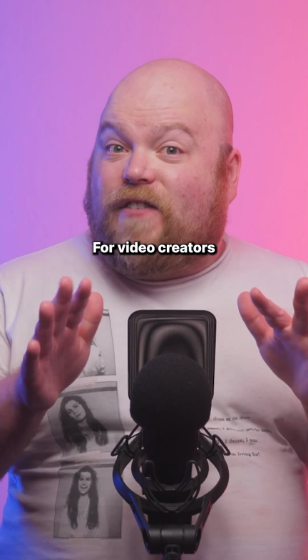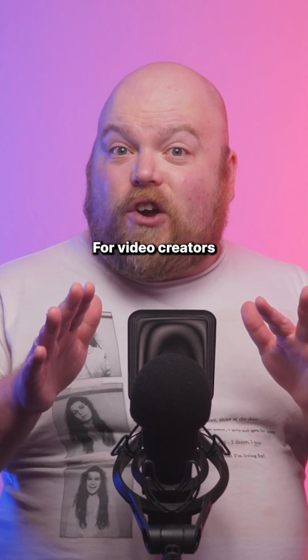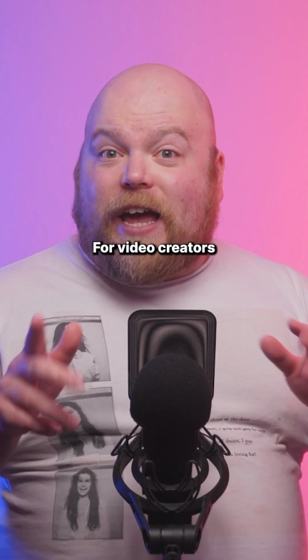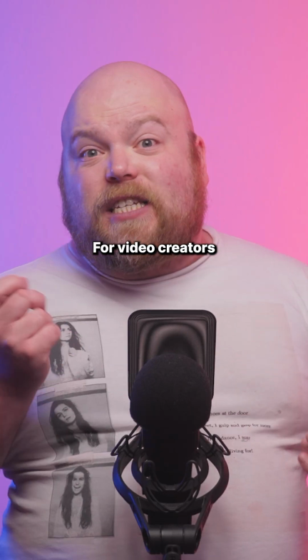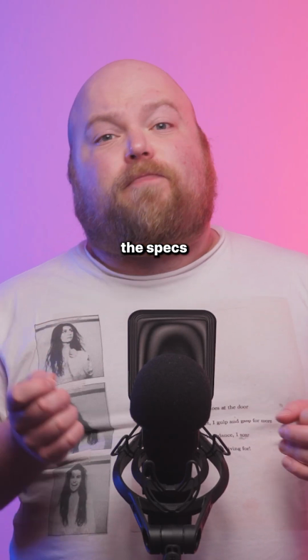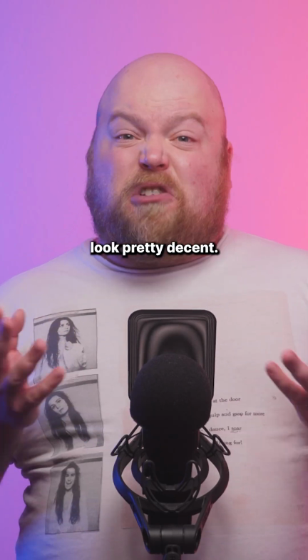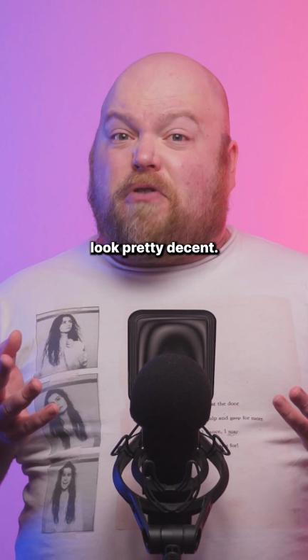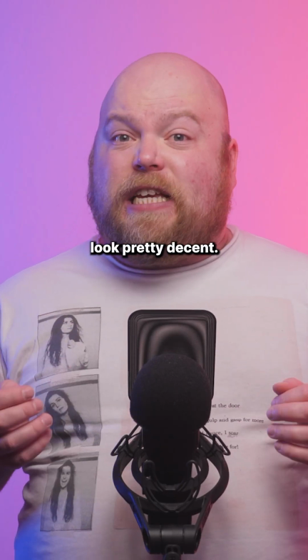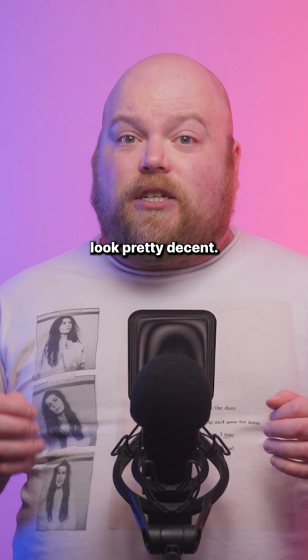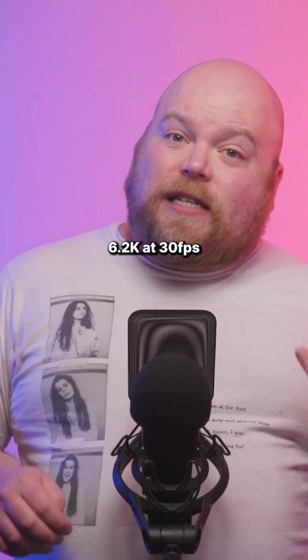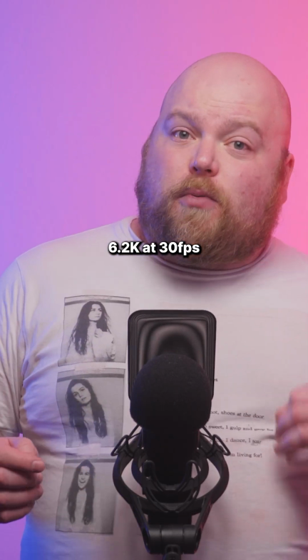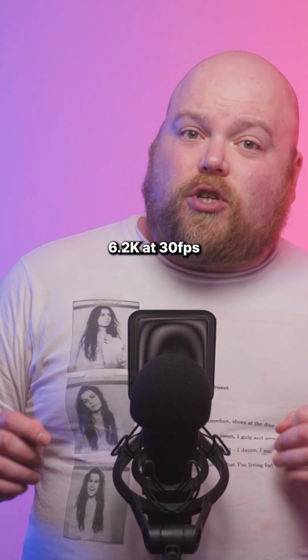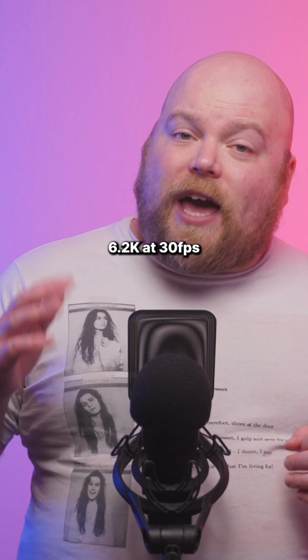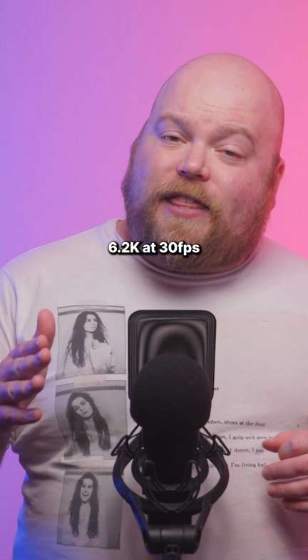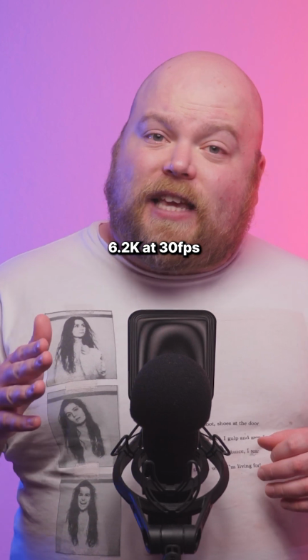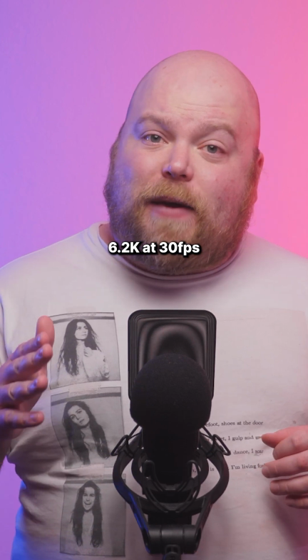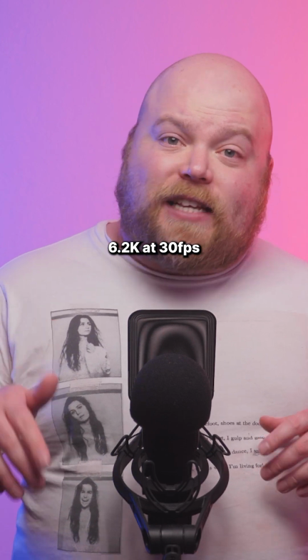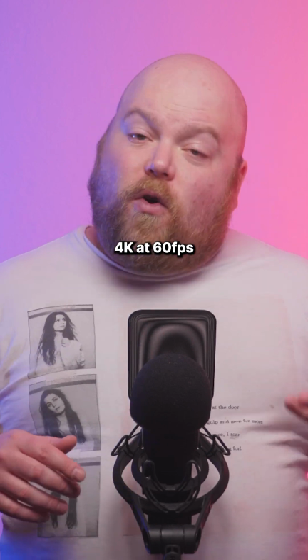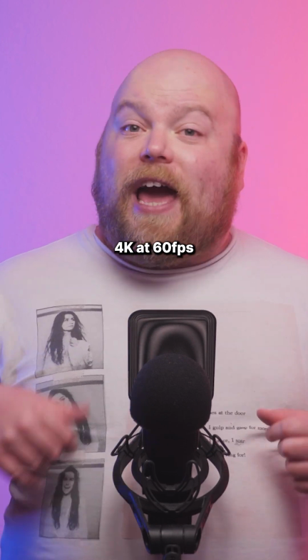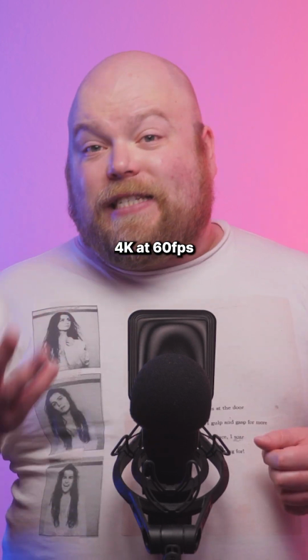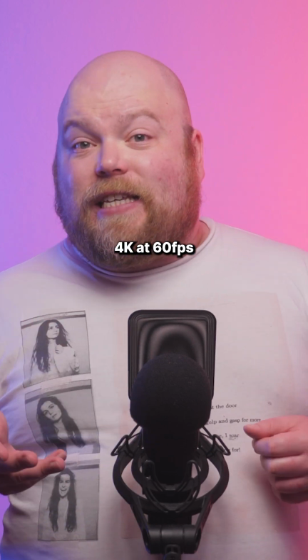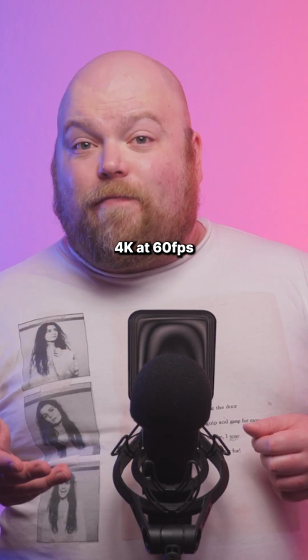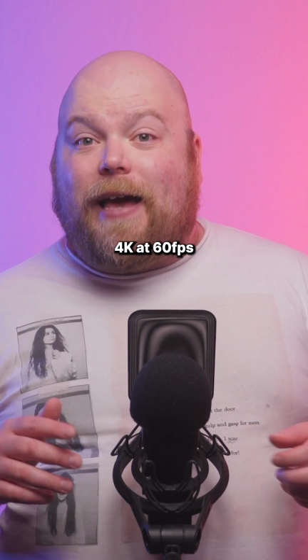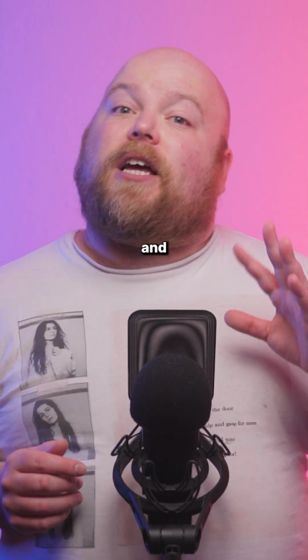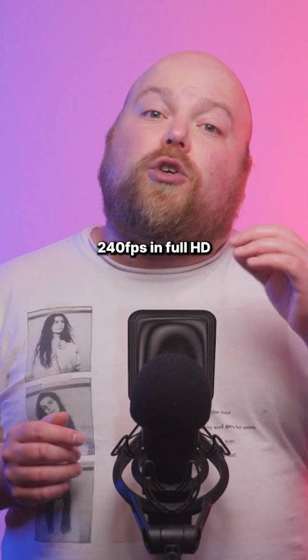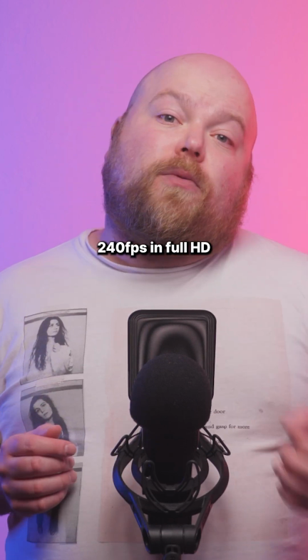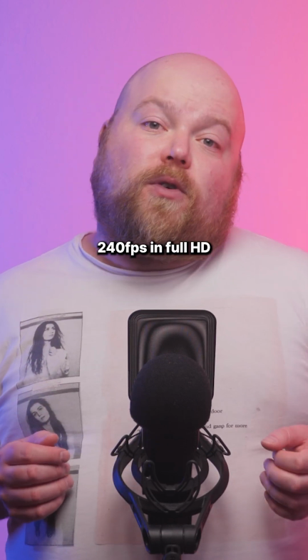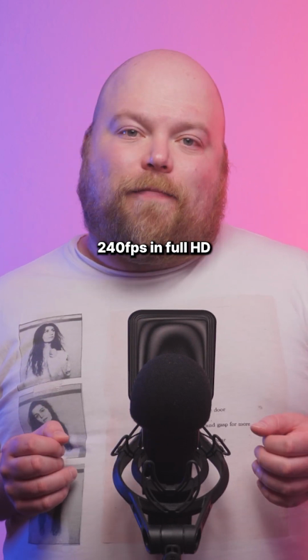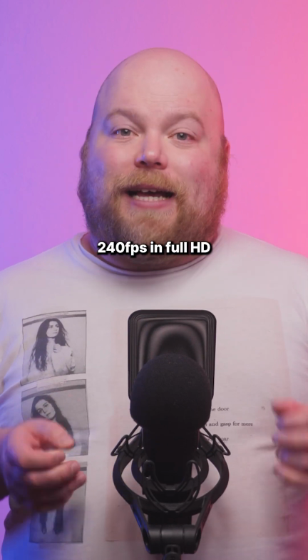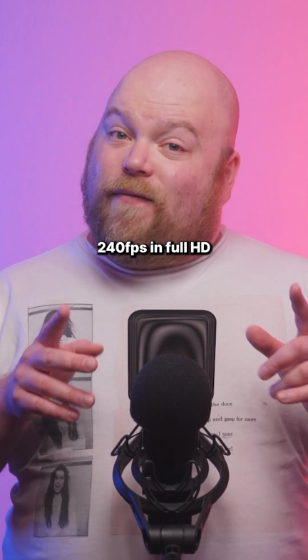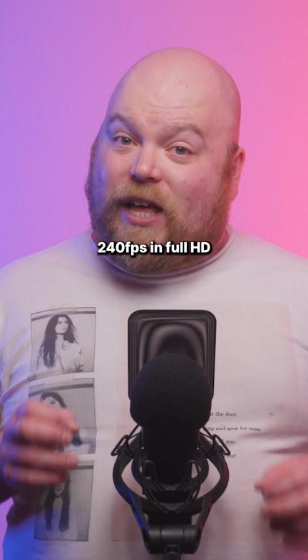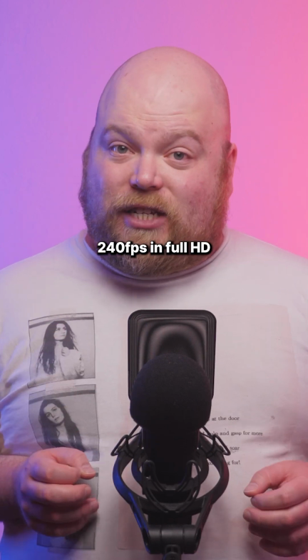For video creators, the specs look pretty decent: 6.2K at 30fps, 4K at 60fps, and 240fps in Full HD.